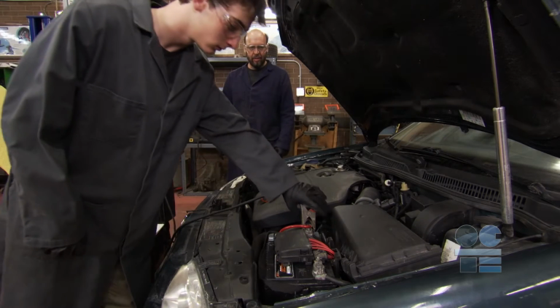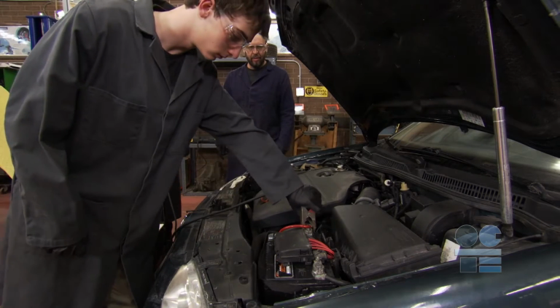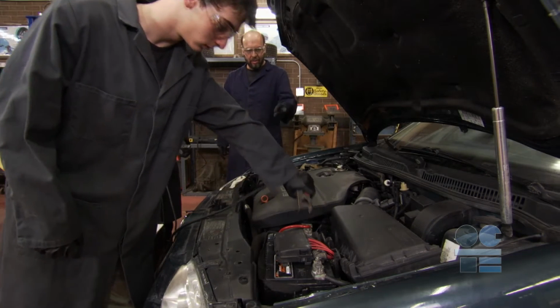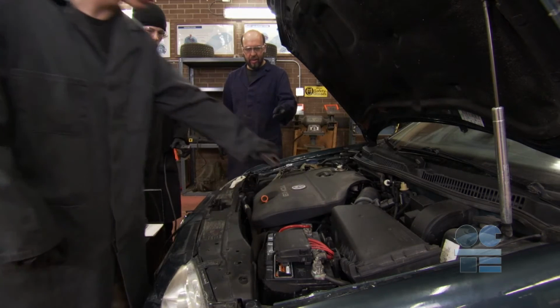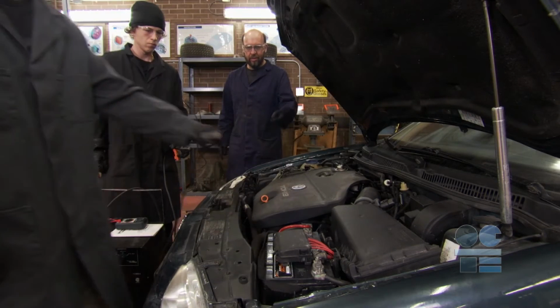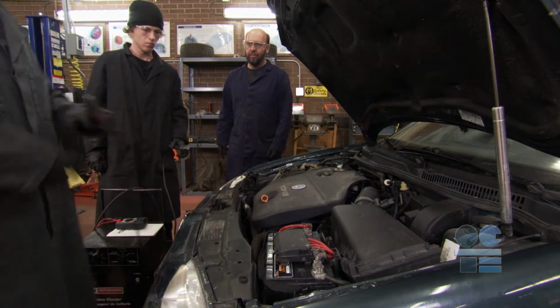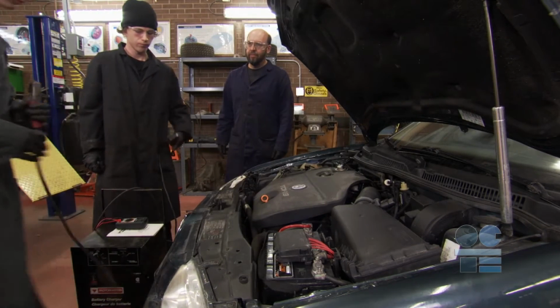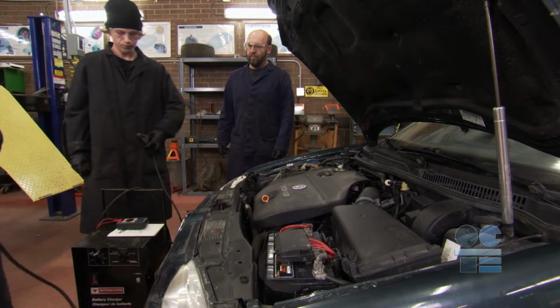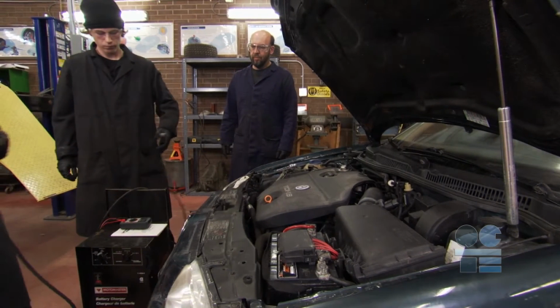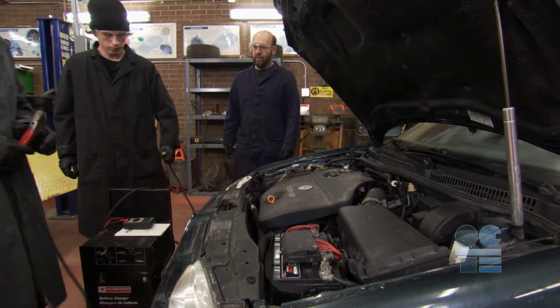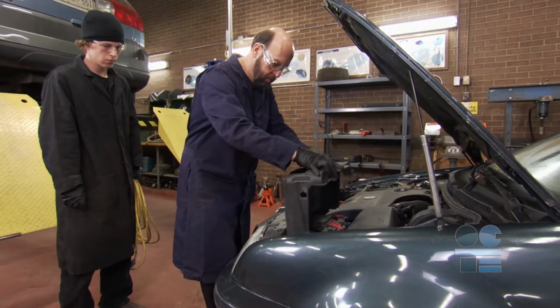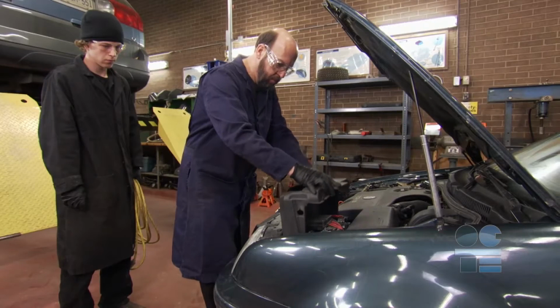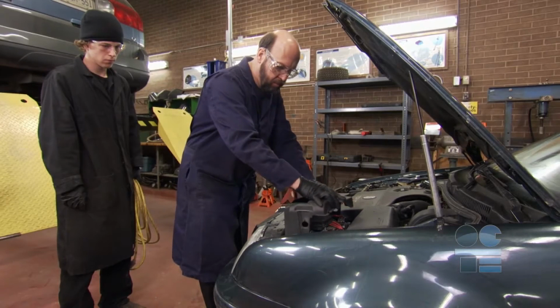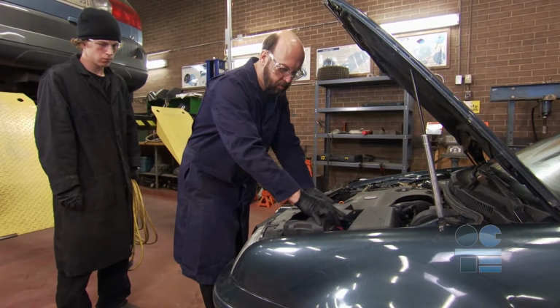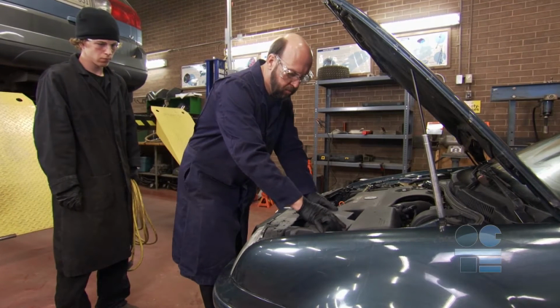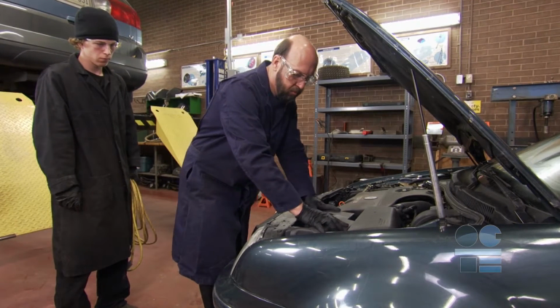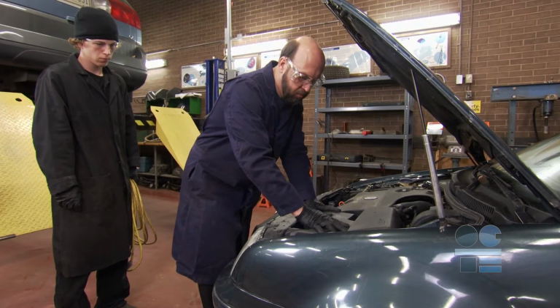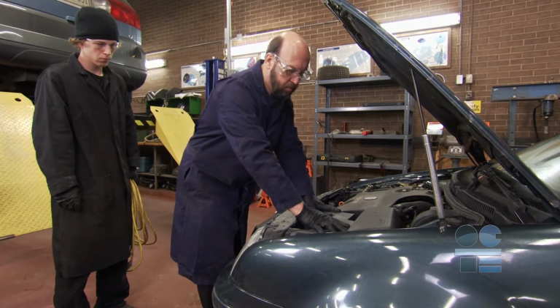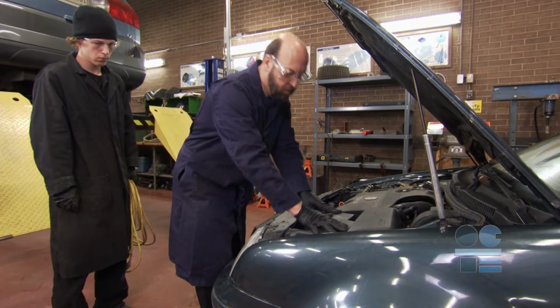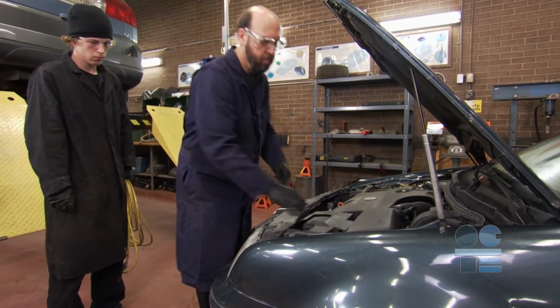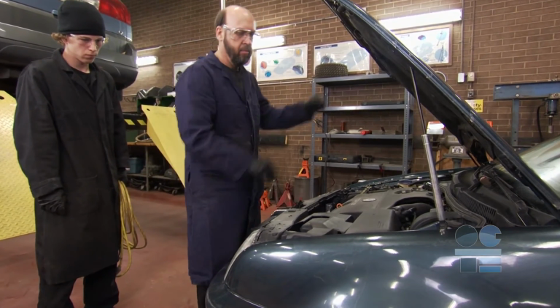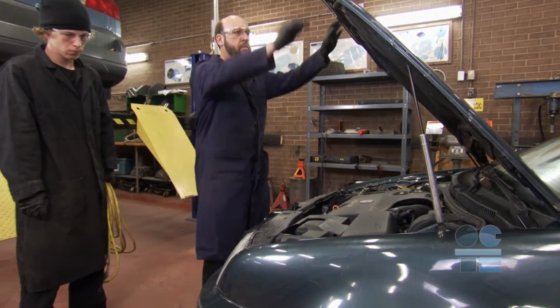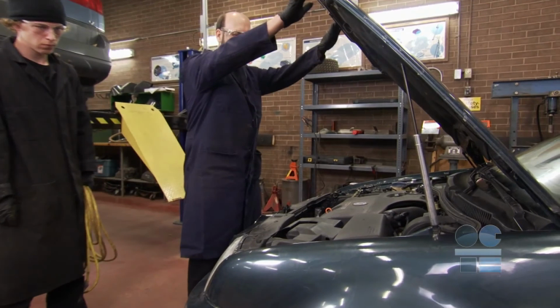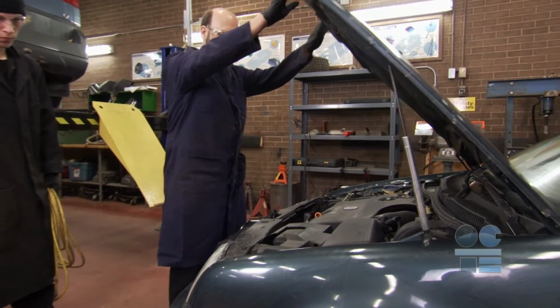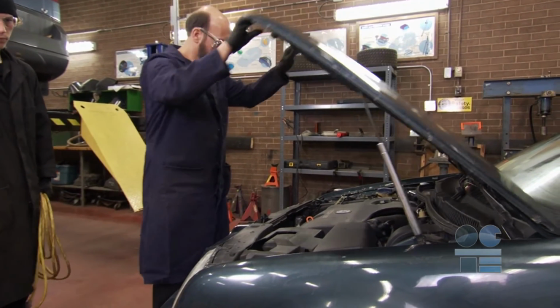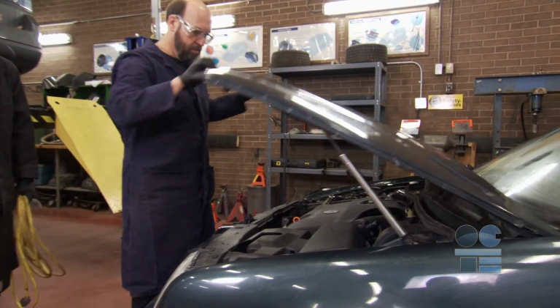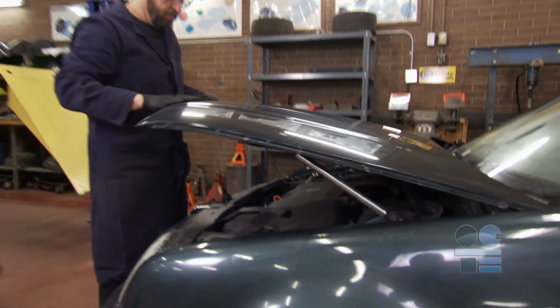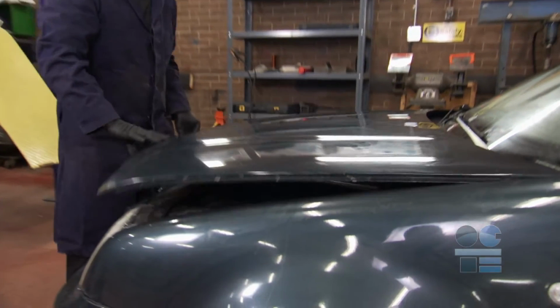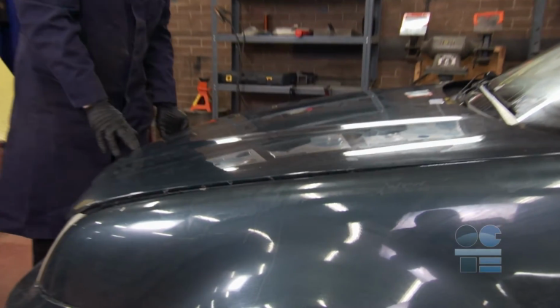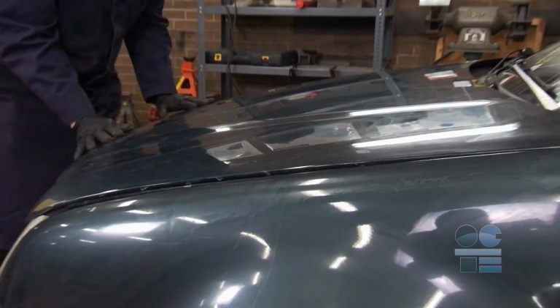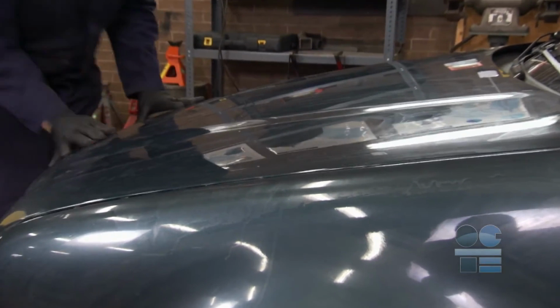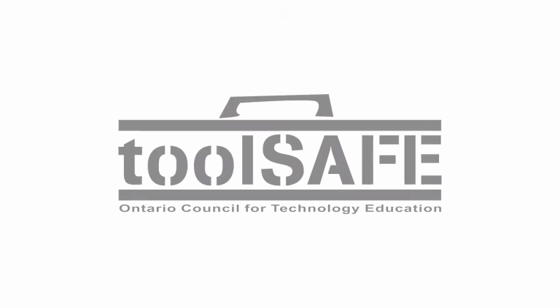Lastly, disconnect the charger's red positive clamp from the car battery. Ensure that the battery cap covers are secure and that the top of the battery is wiped clean with a dry rag. Once you put the charger away properly, you are finished.